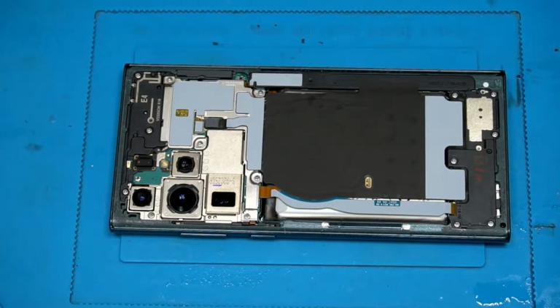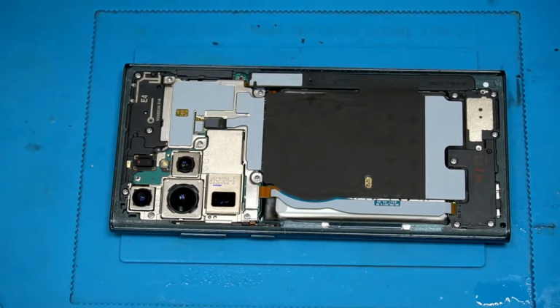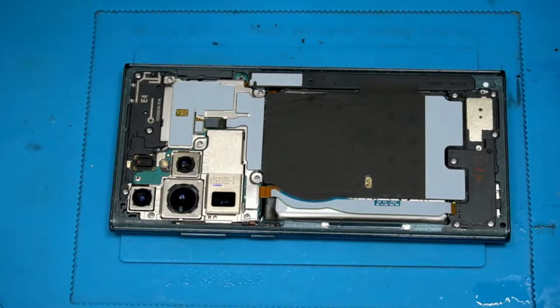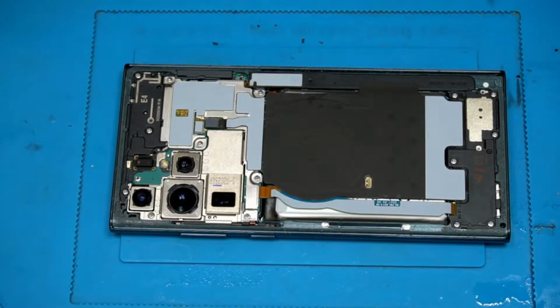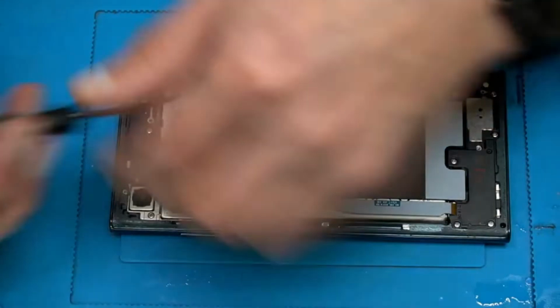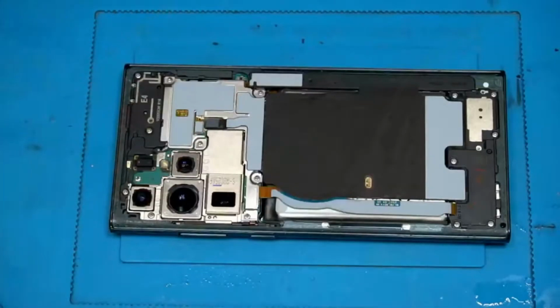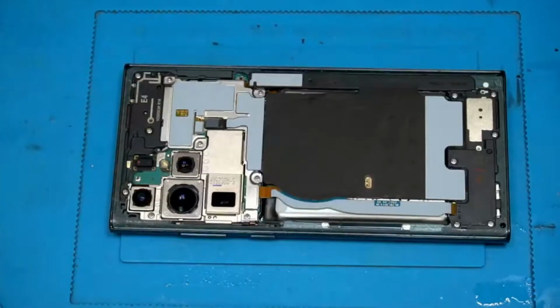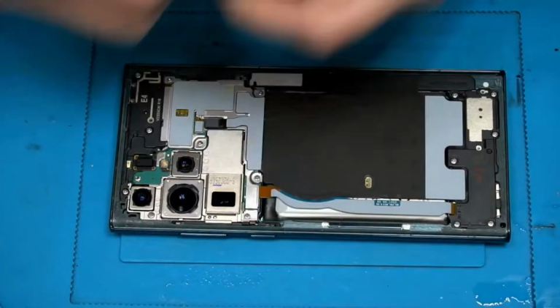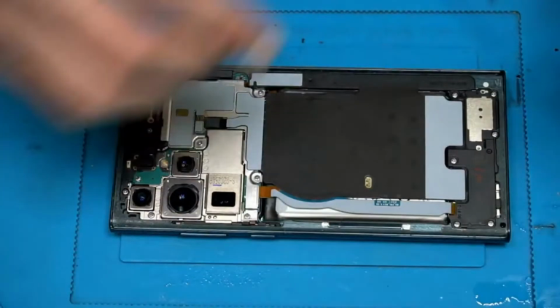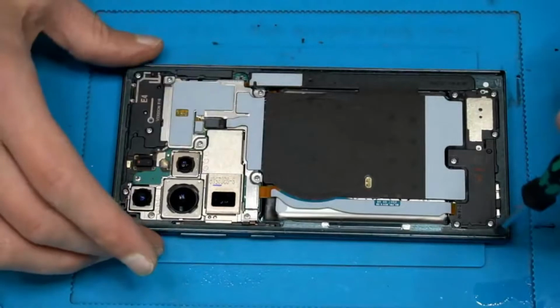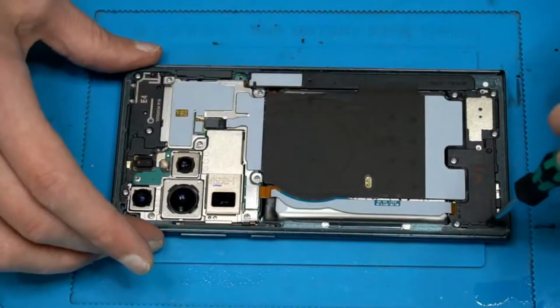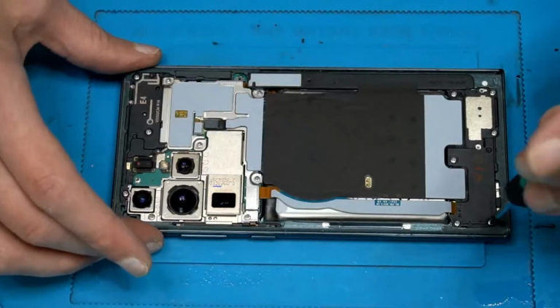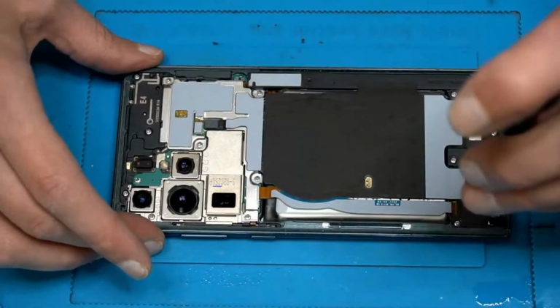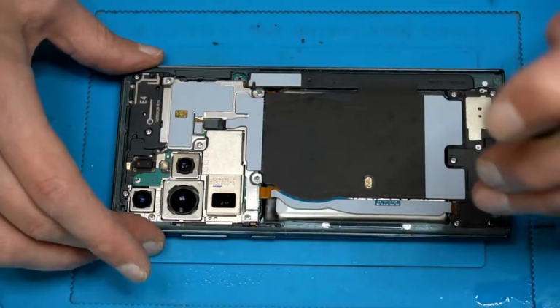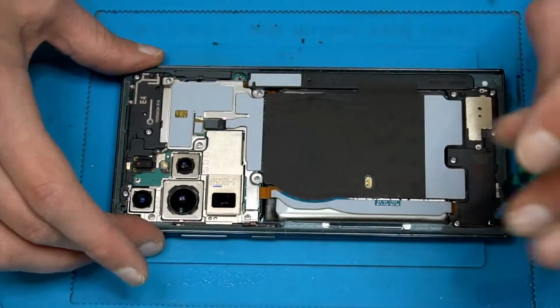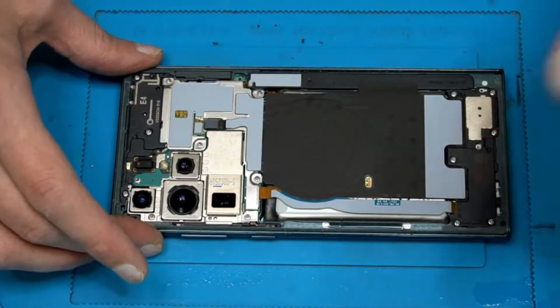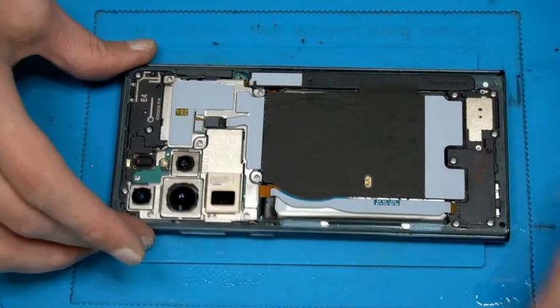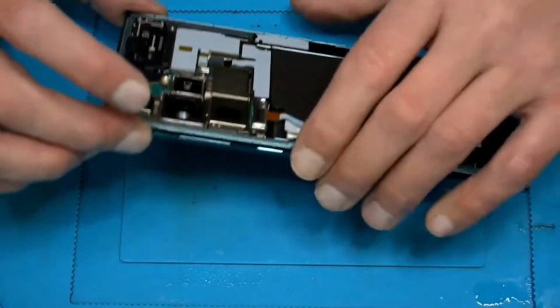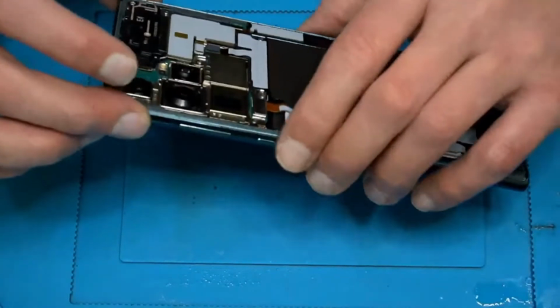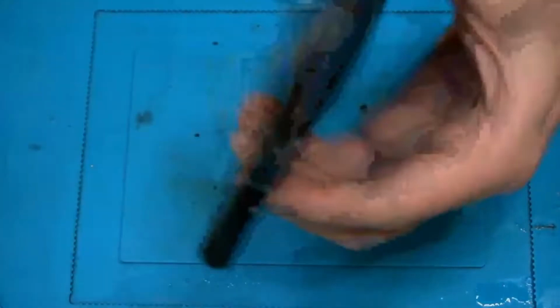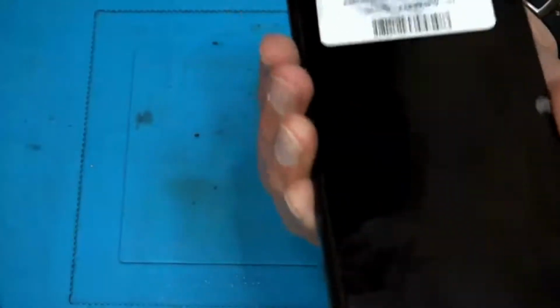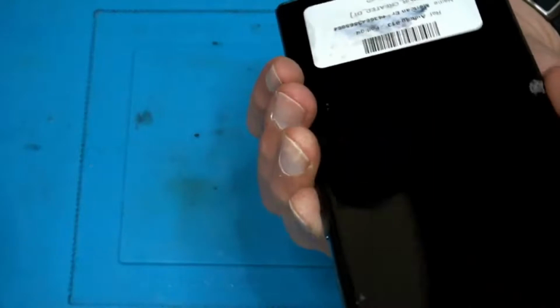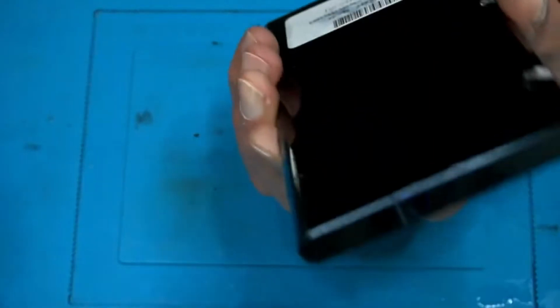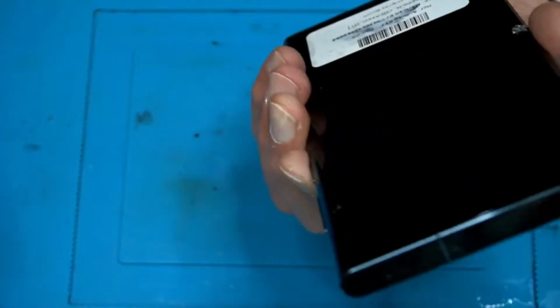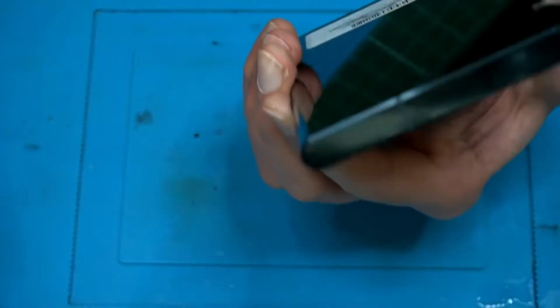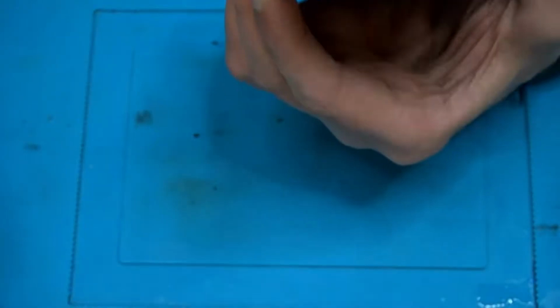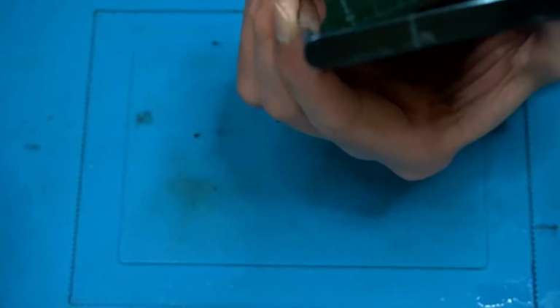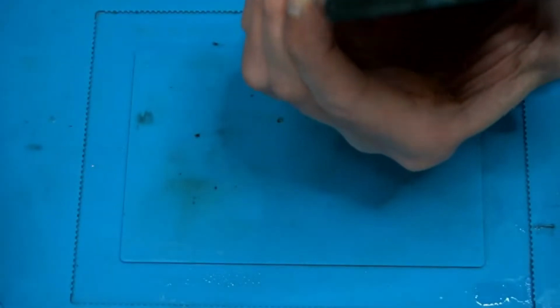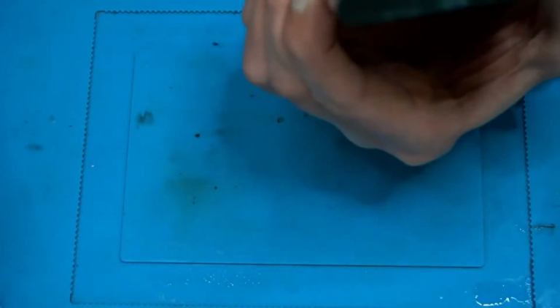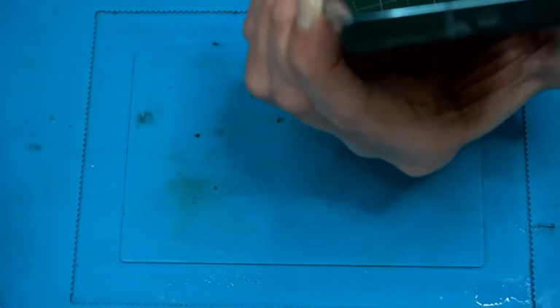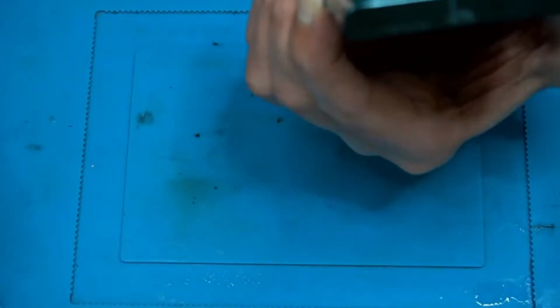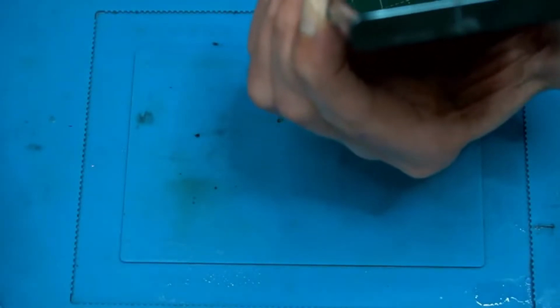Screwdriver. First question: is the device even powered on?